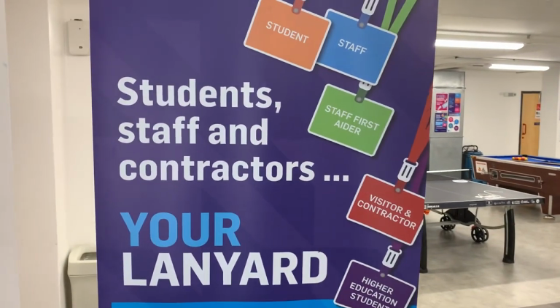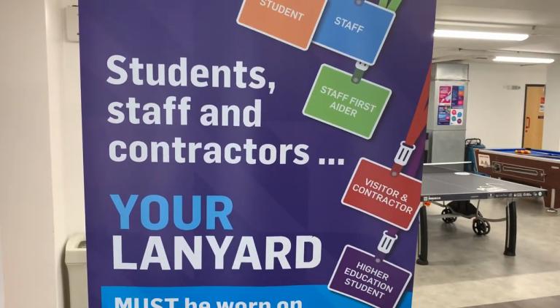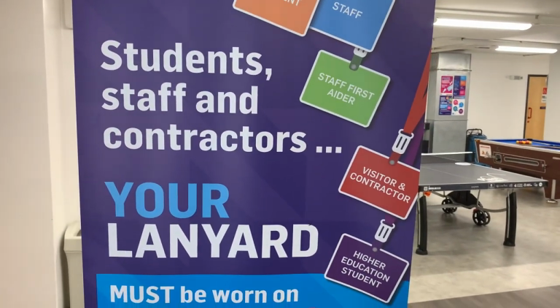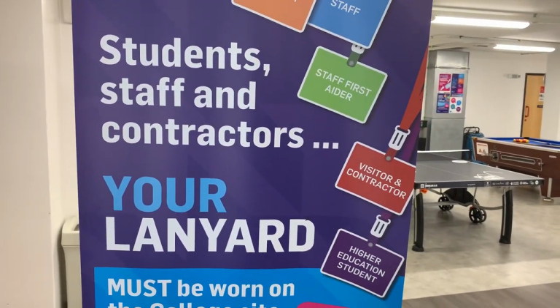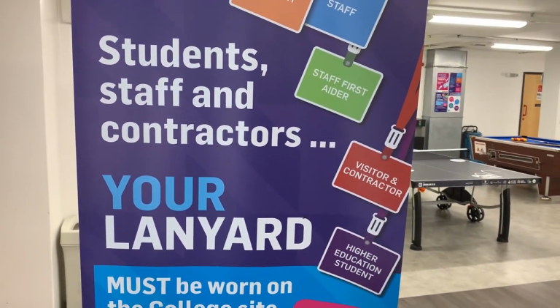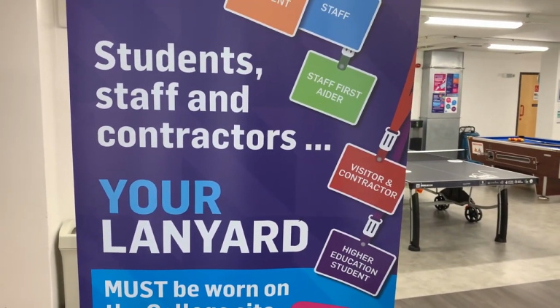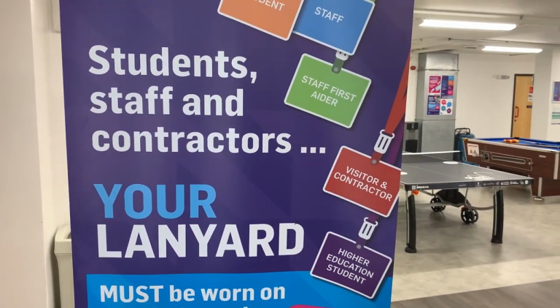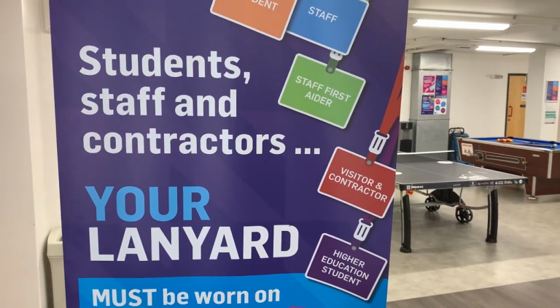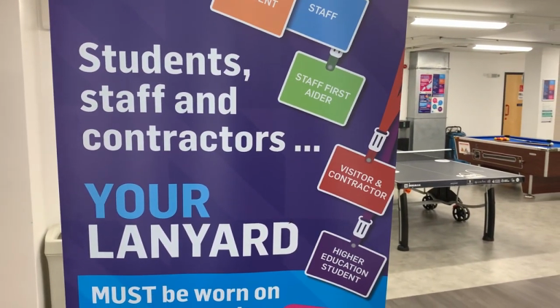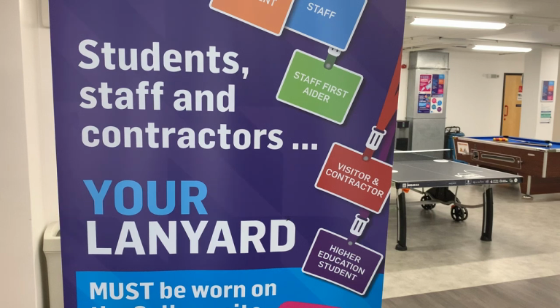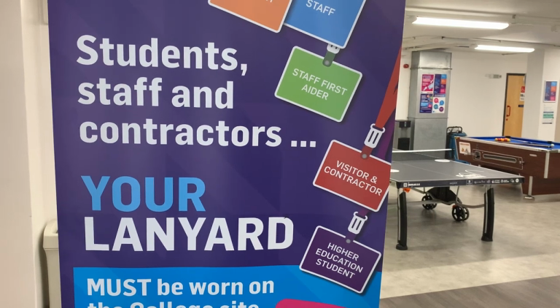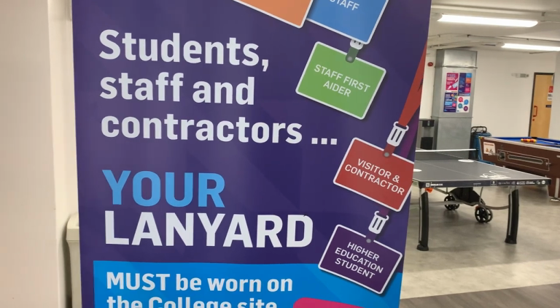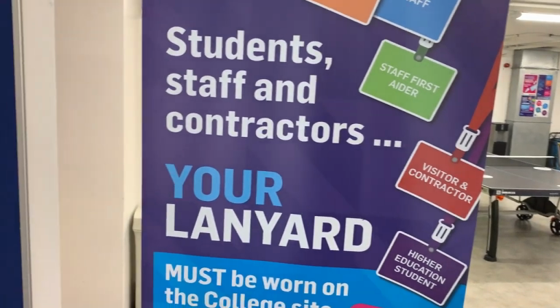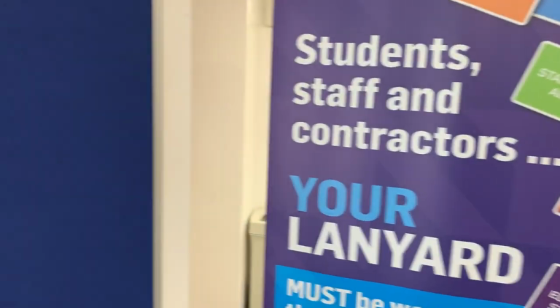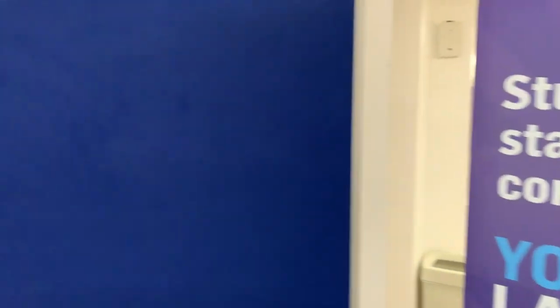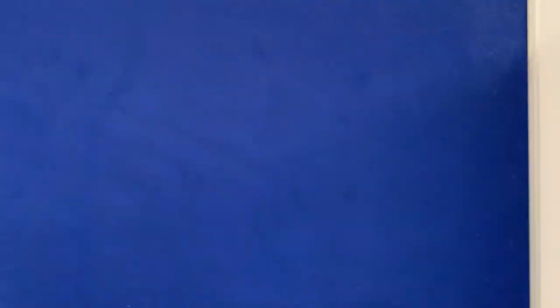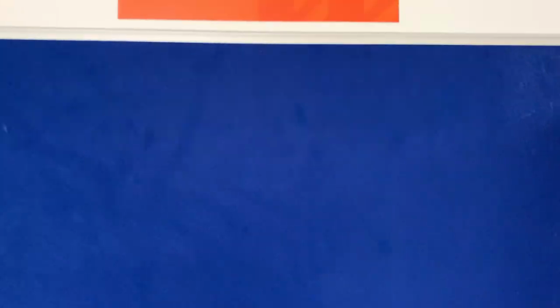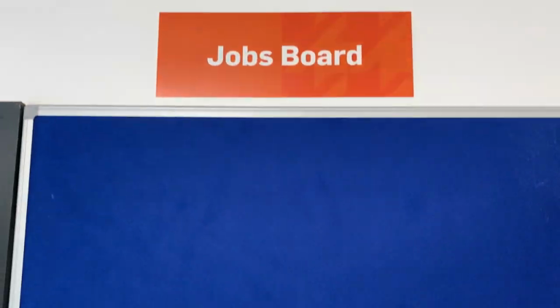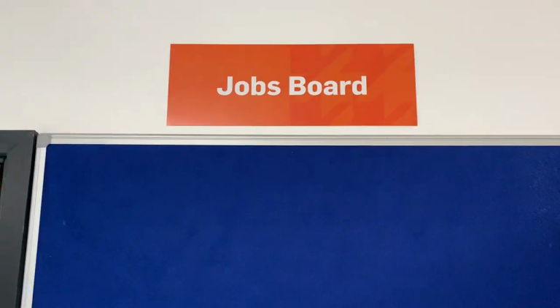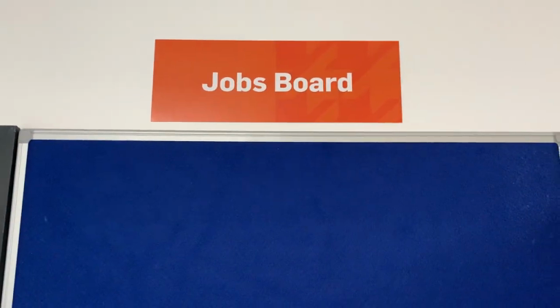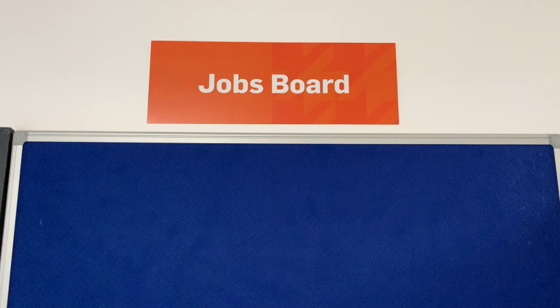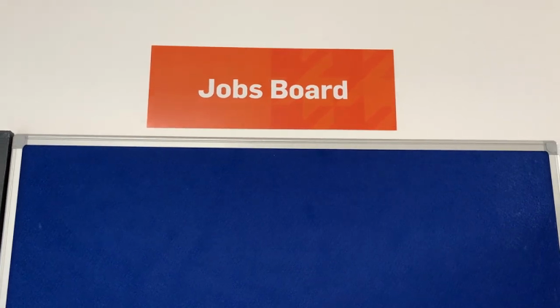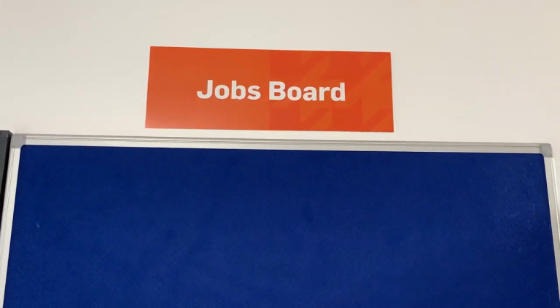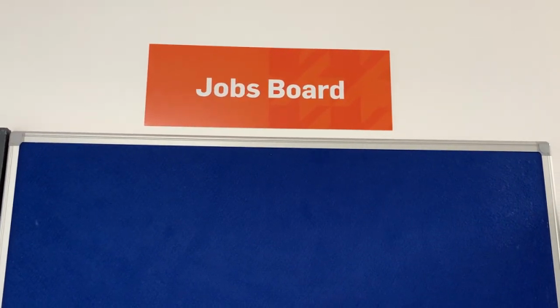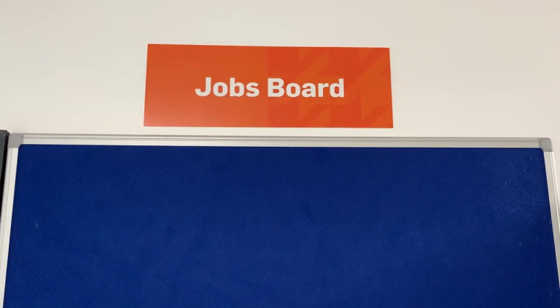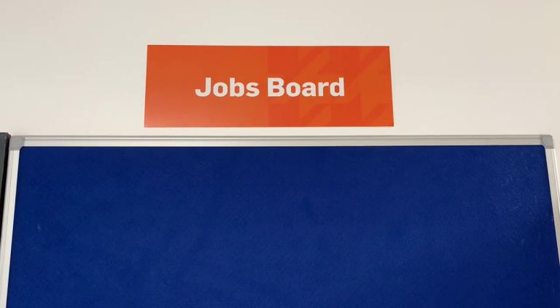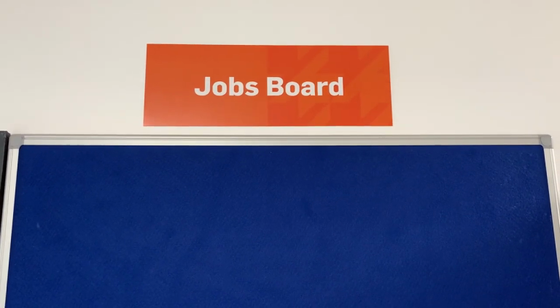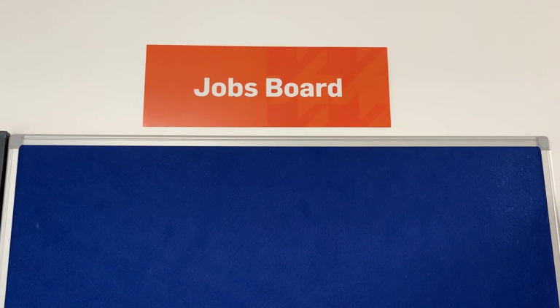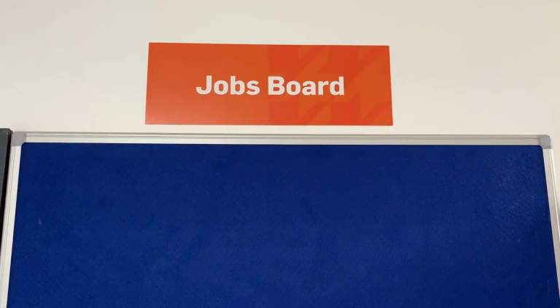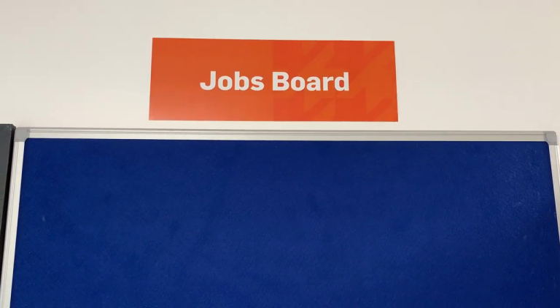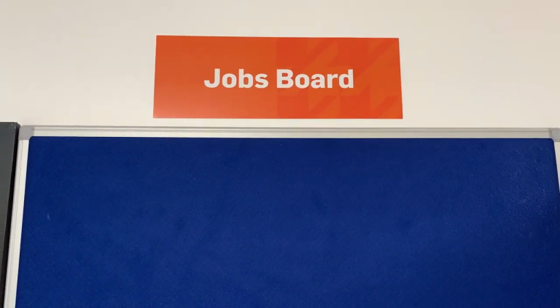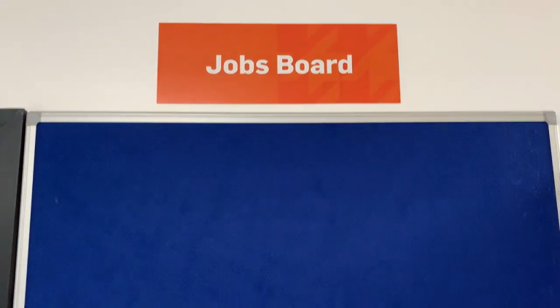Entrance to the SU is on production of your lanyard and your student ID. New for September, a jobs board, where we would advertise full-time and part-time employment opportunities.